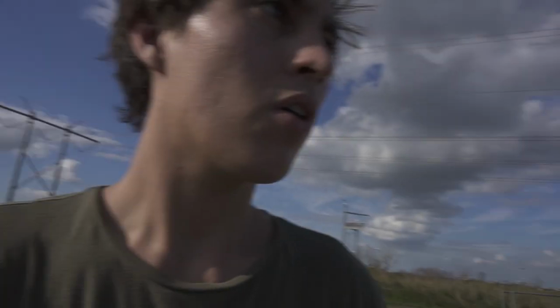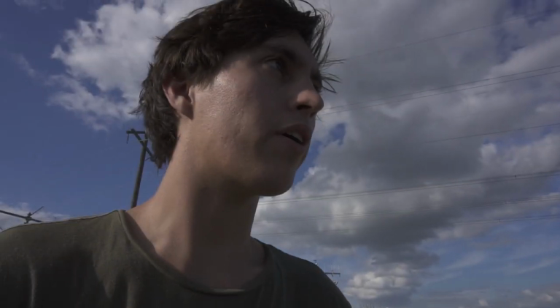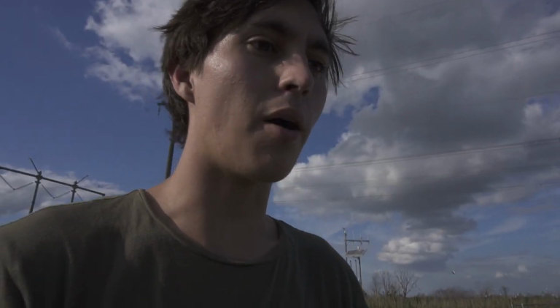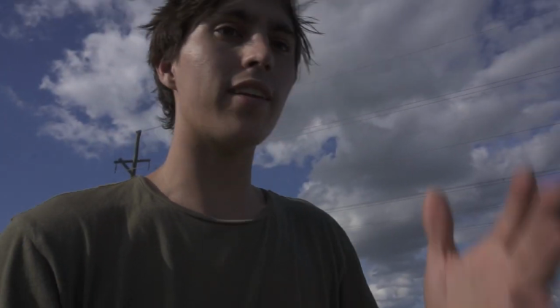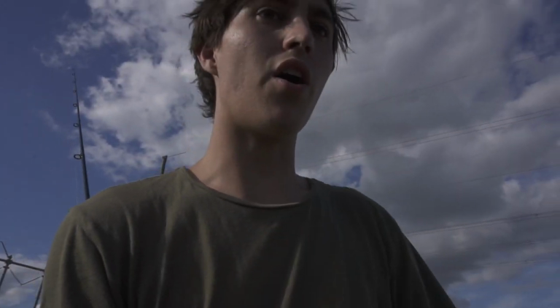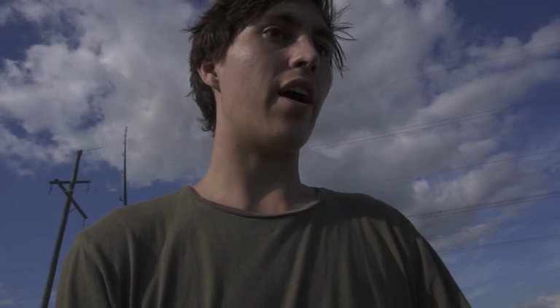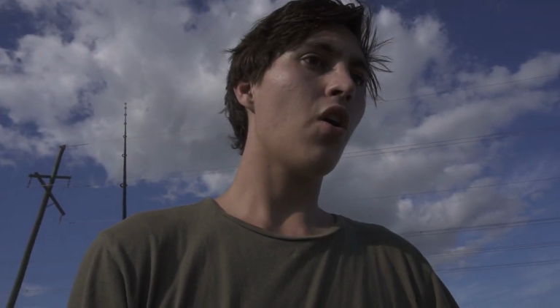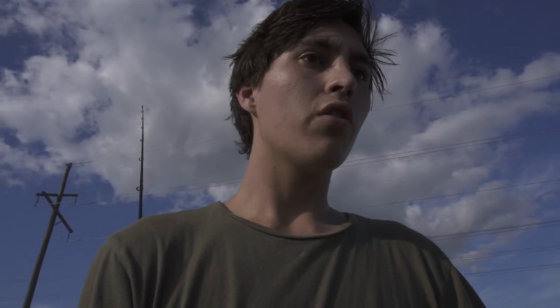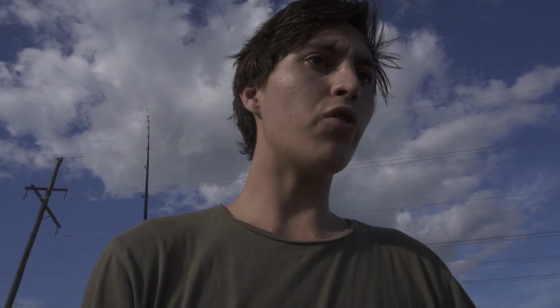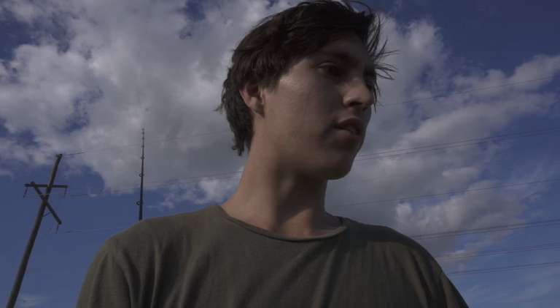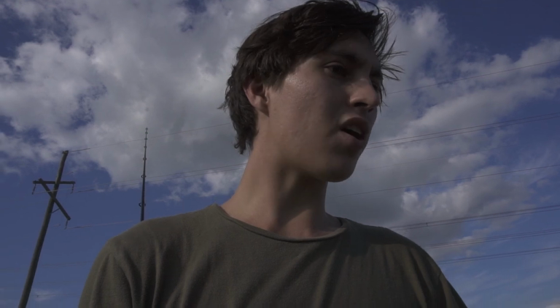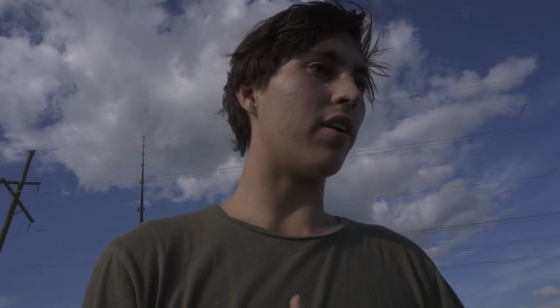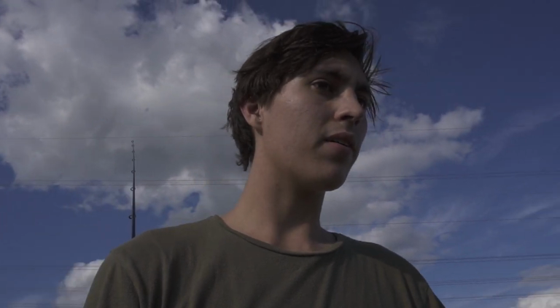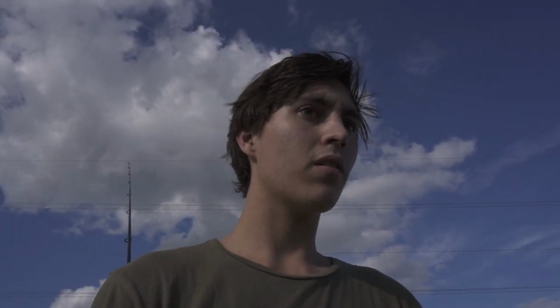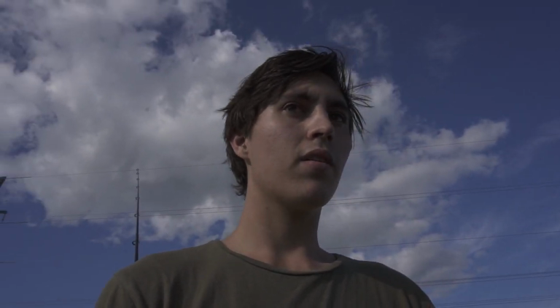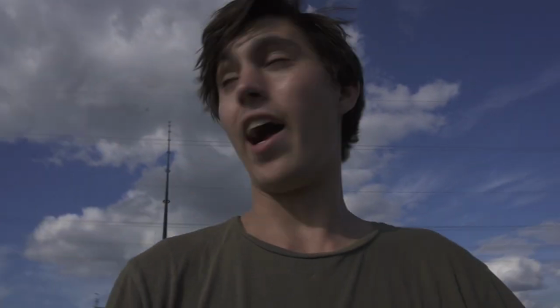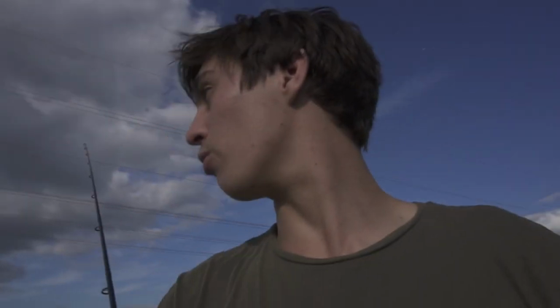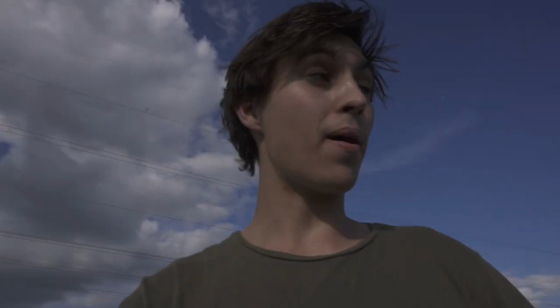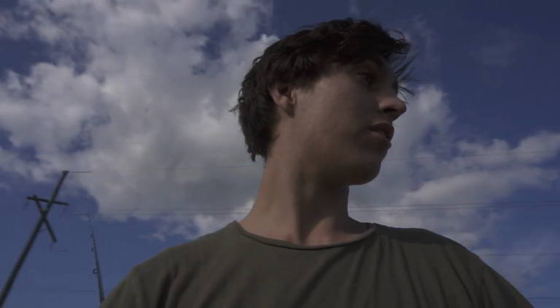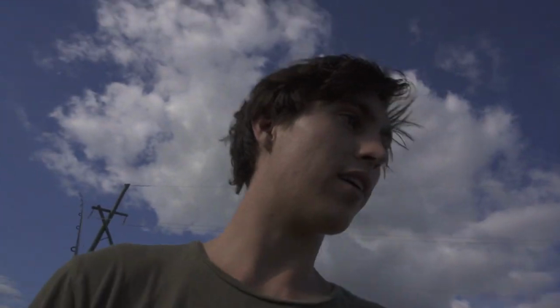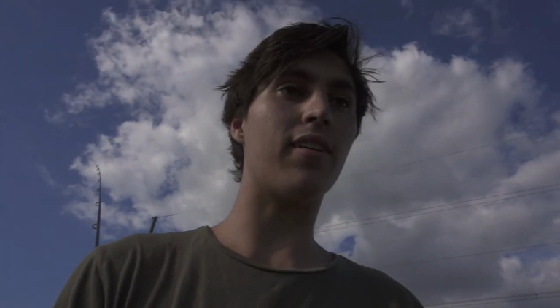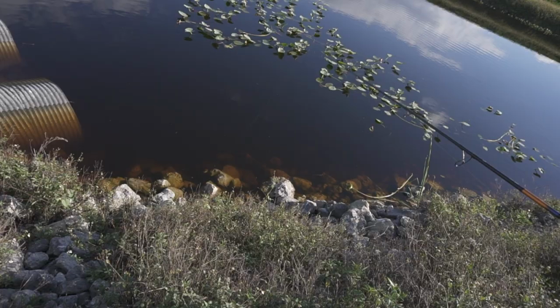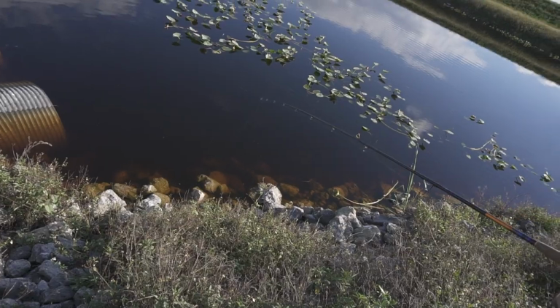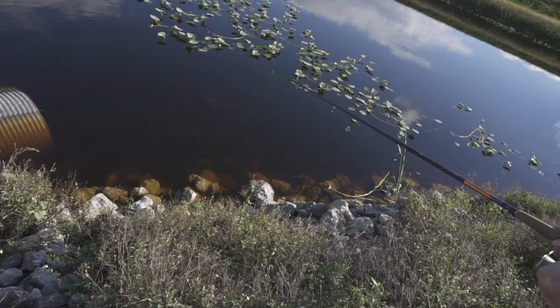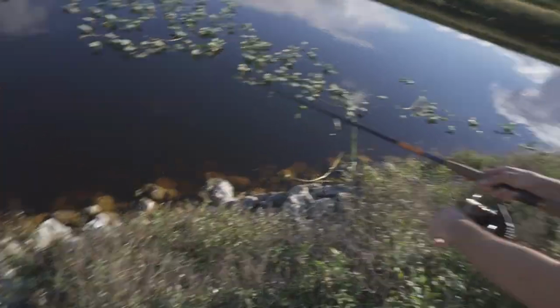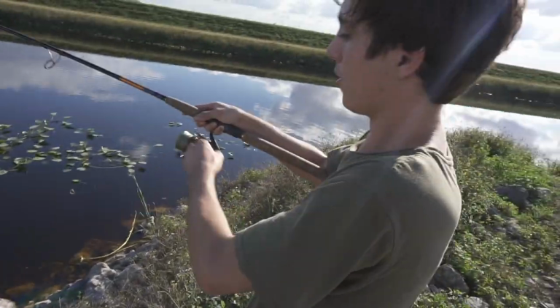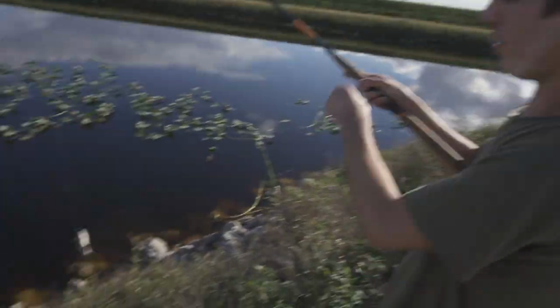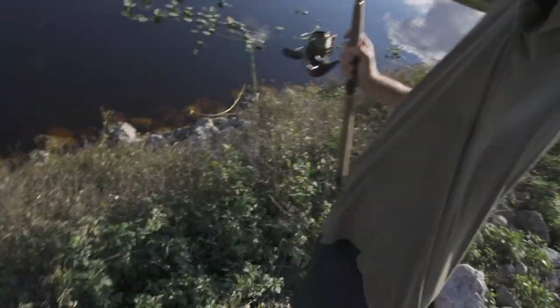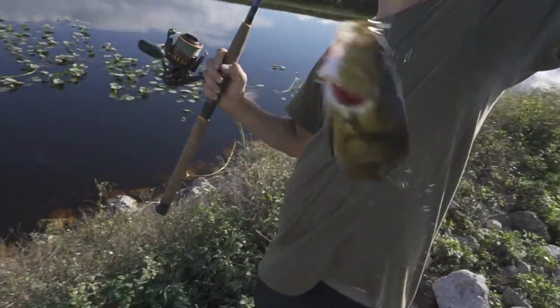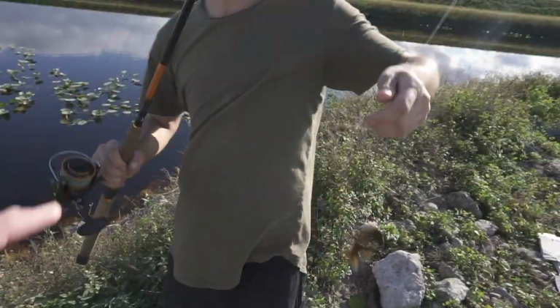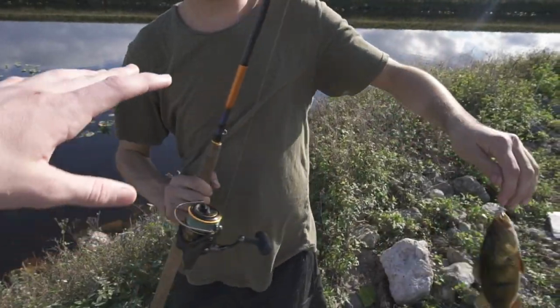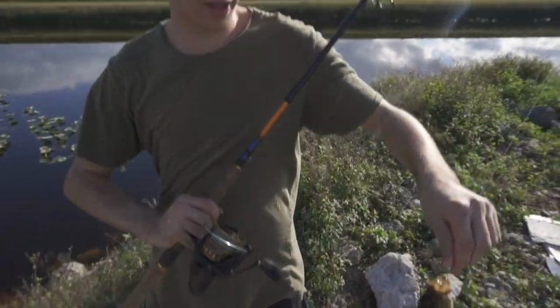I'm gonna try to get this oscar down here. Wait, there's peacocks here? I didn't know there were peacock bass here — that's crazy! Oh my god, that one's a little baby.